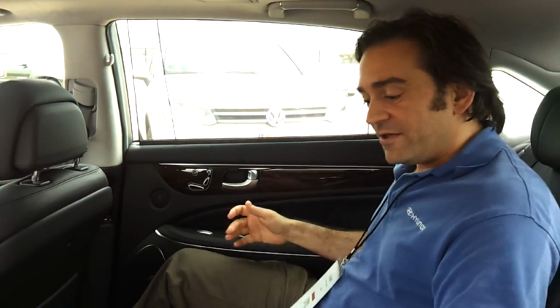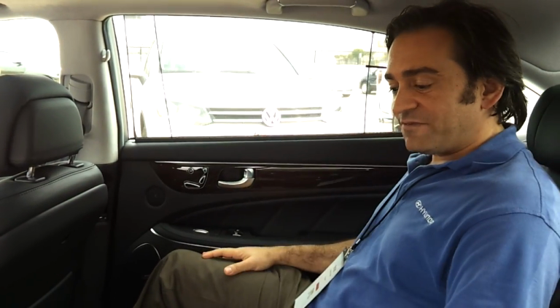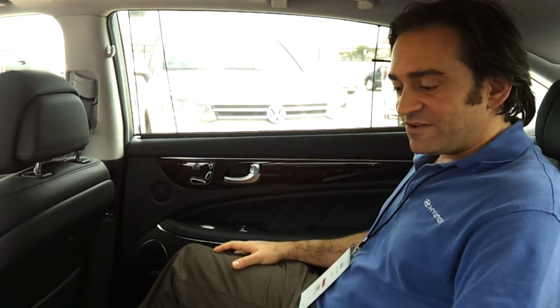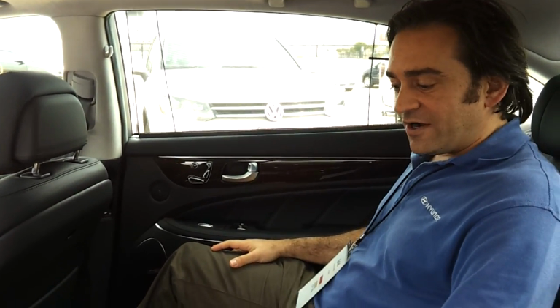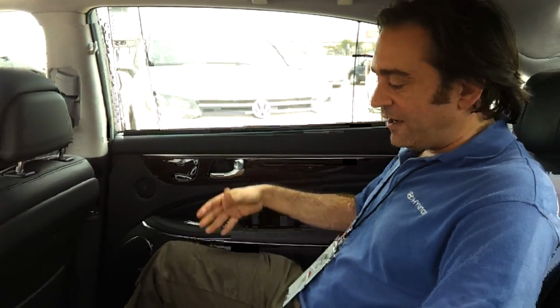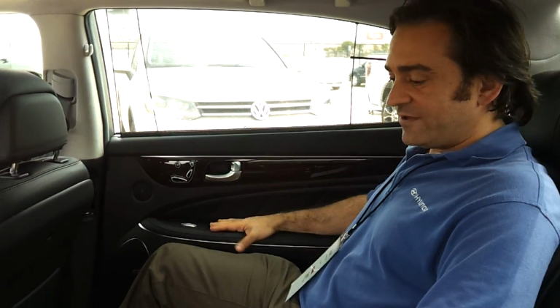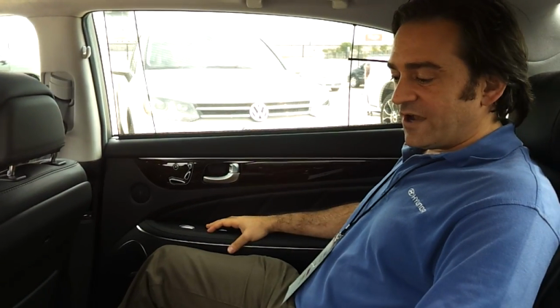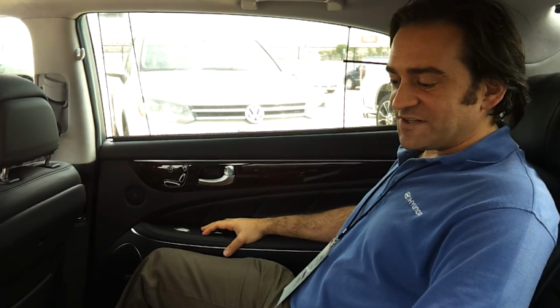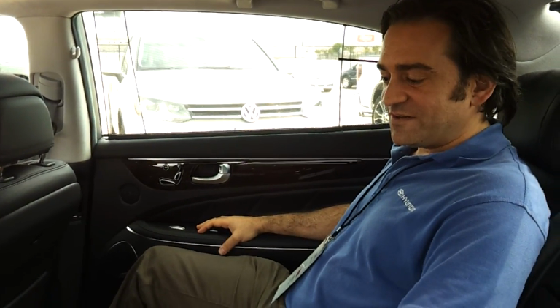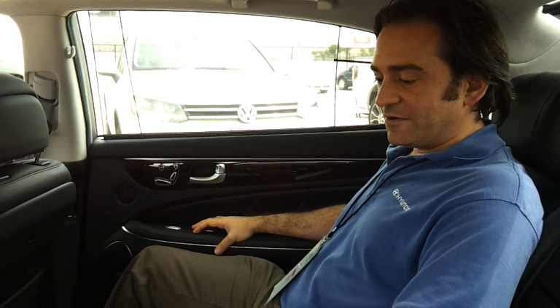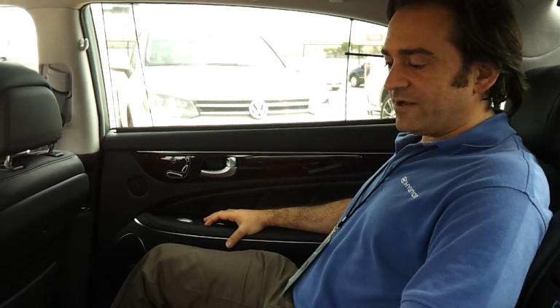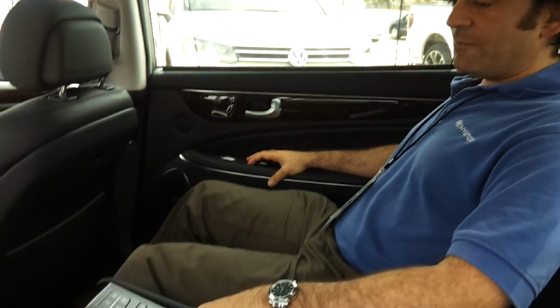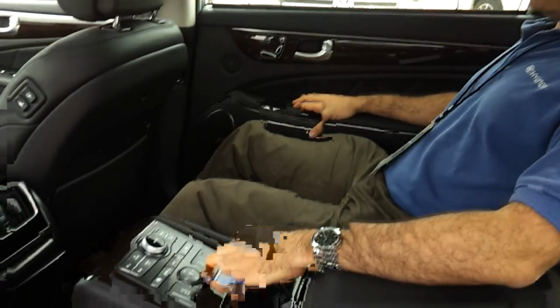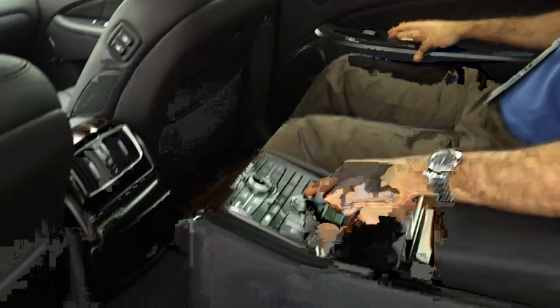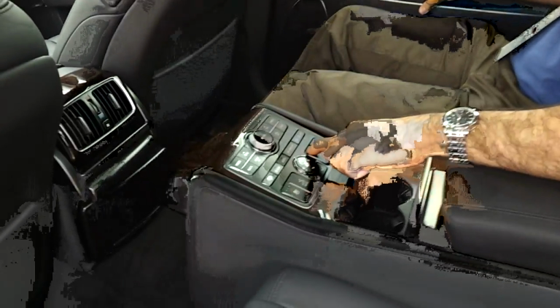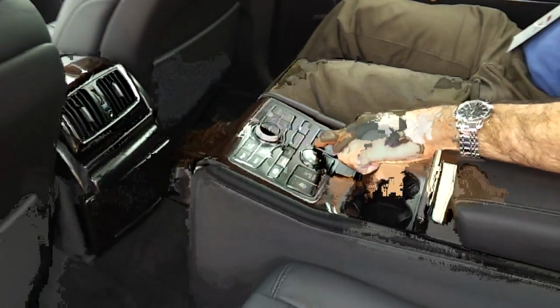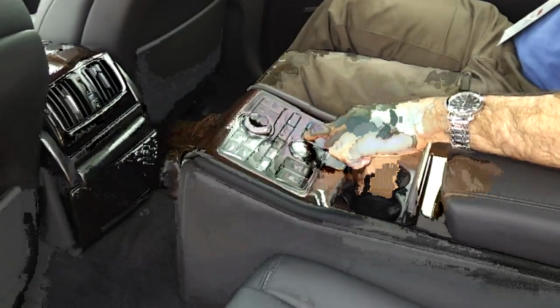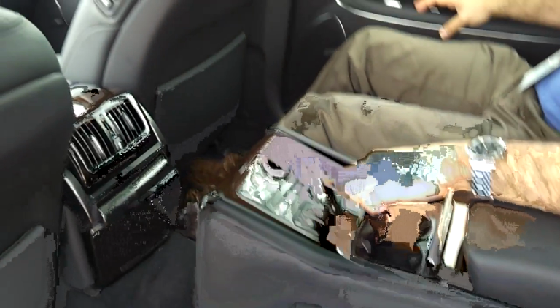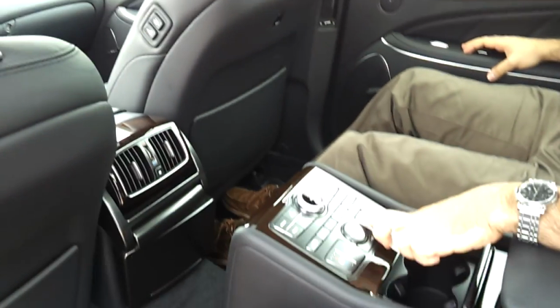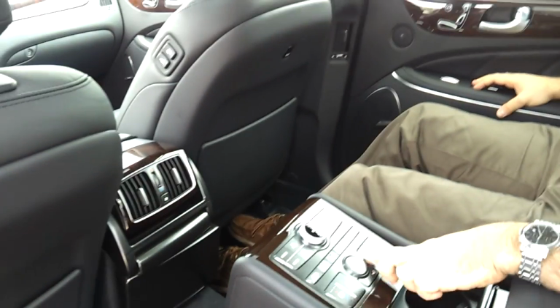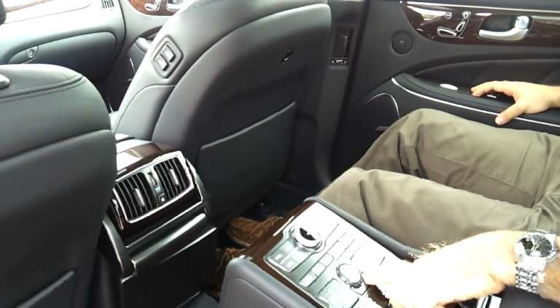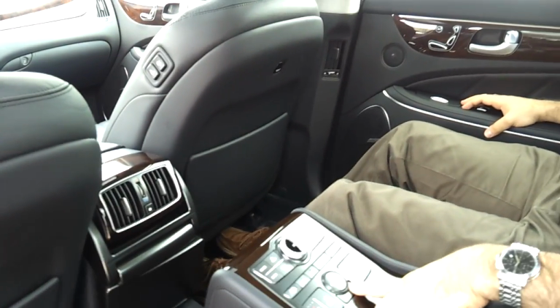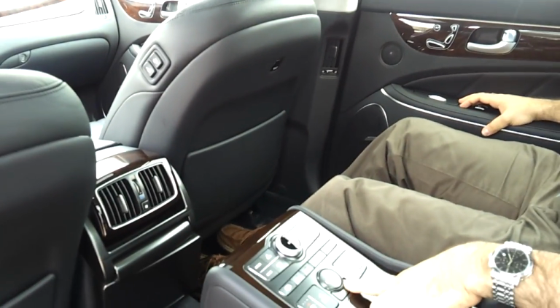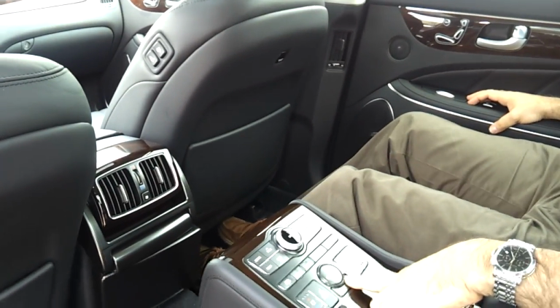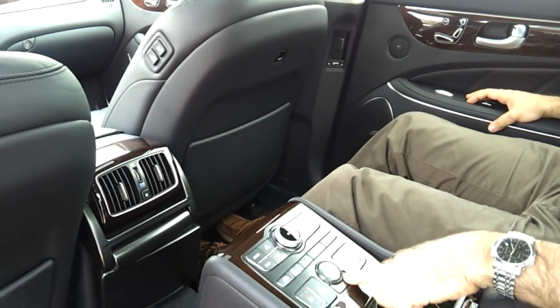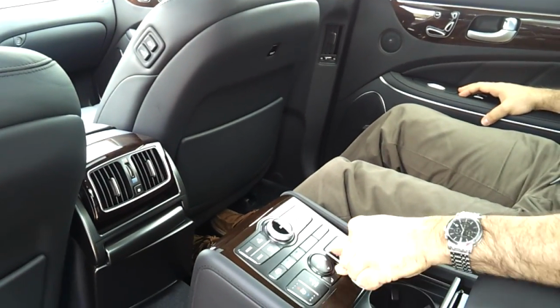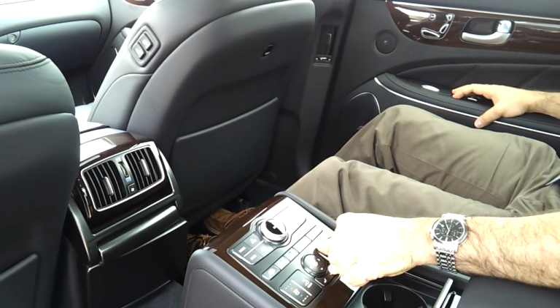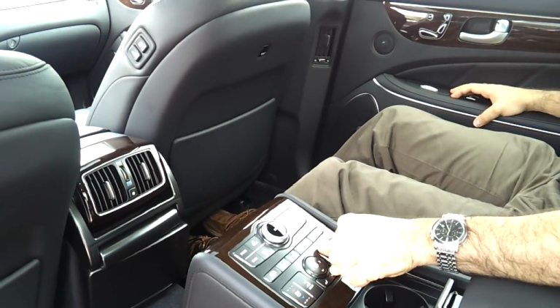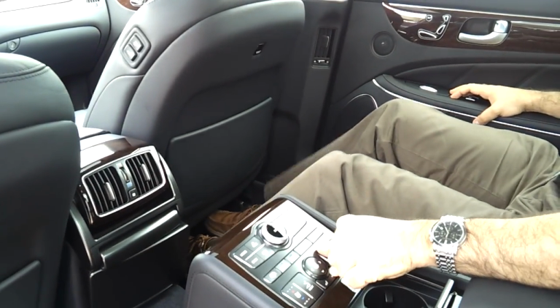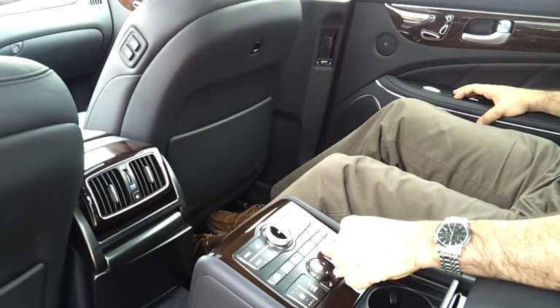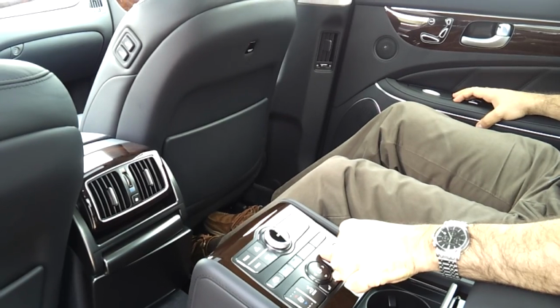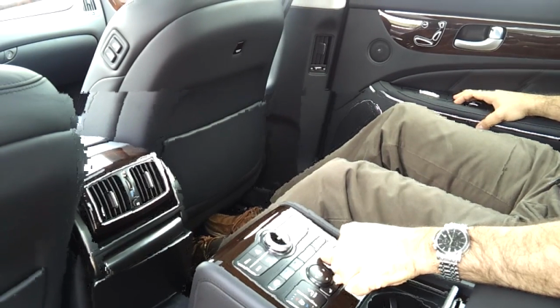Let's first start adjusting this a little bit. I'm going to move the front seat a little bit upwards so that I can get myself a little bit more comfortable here.